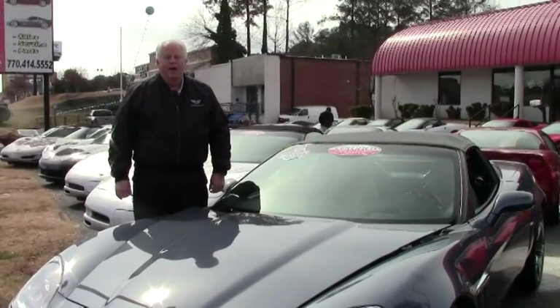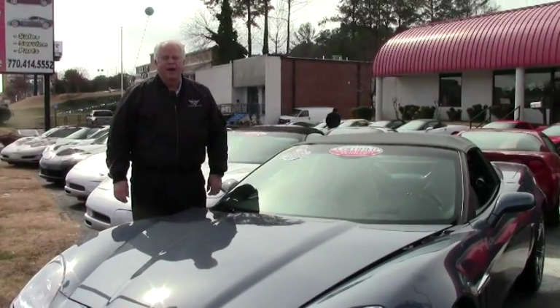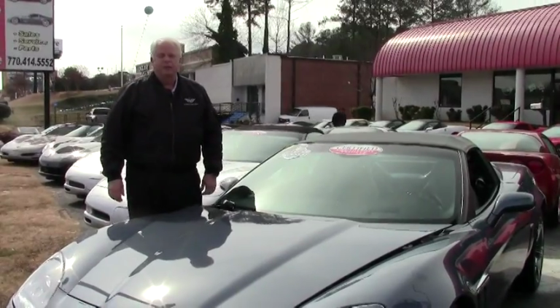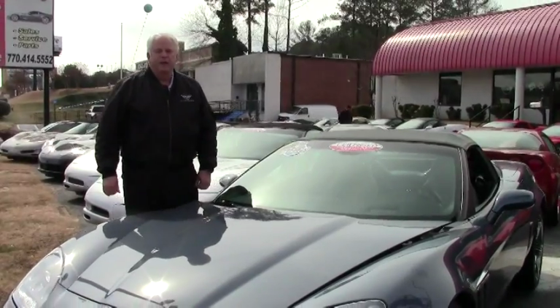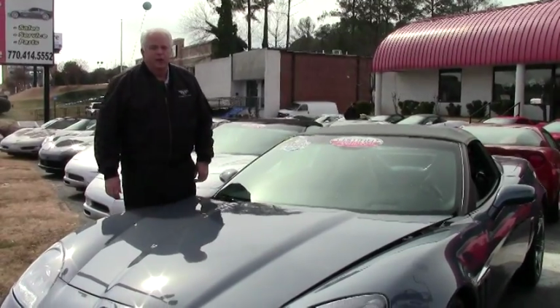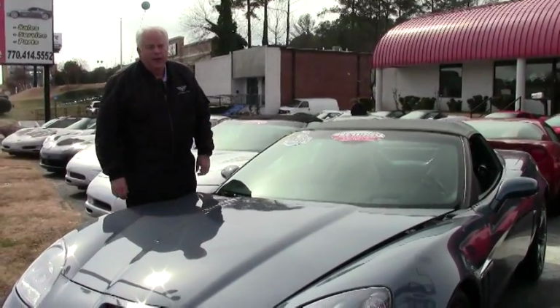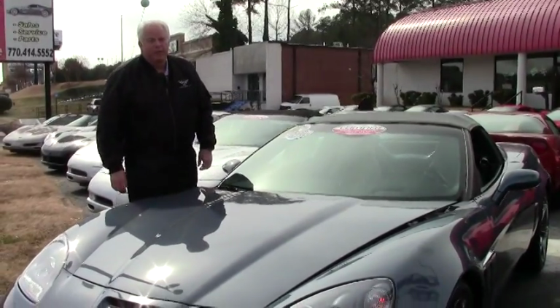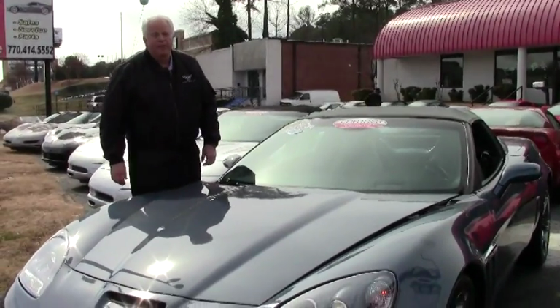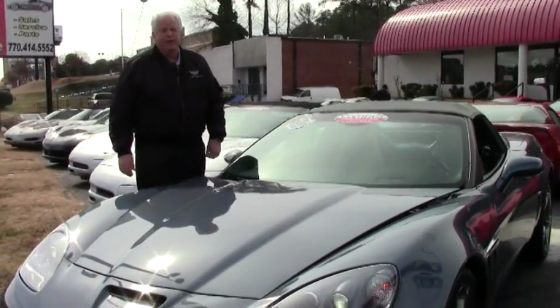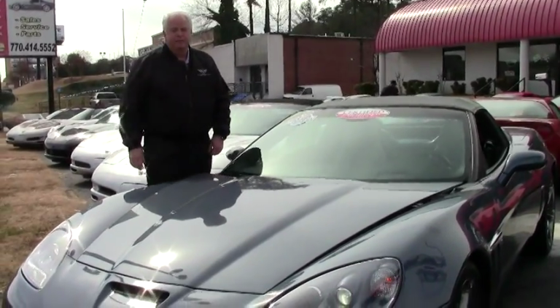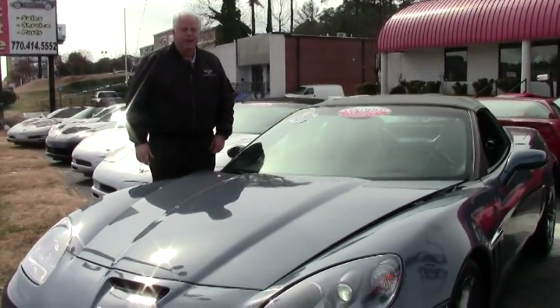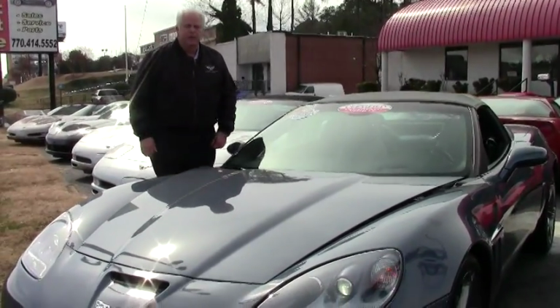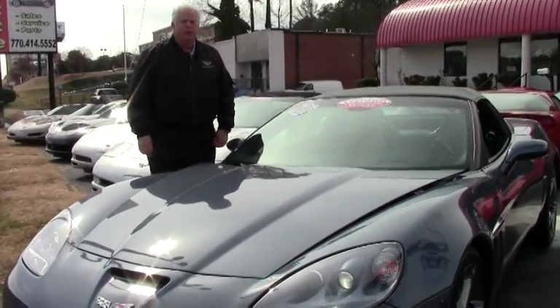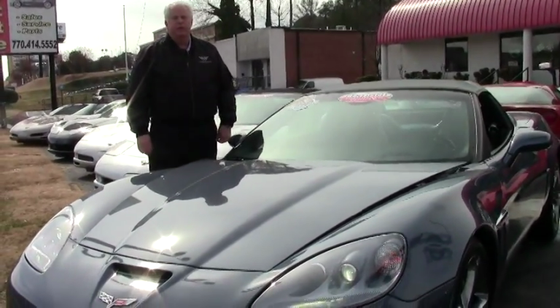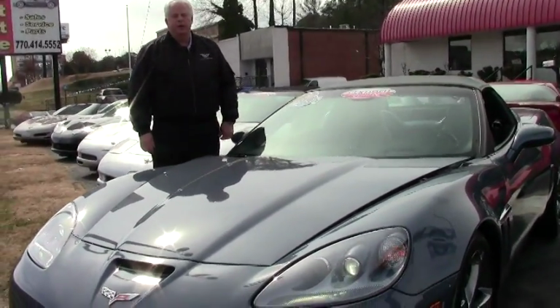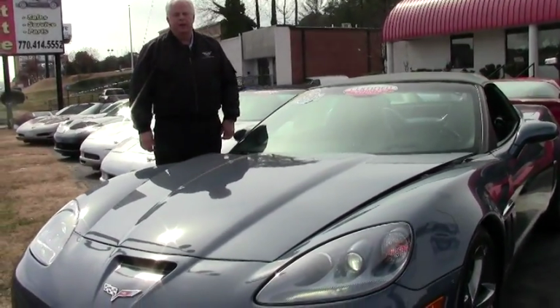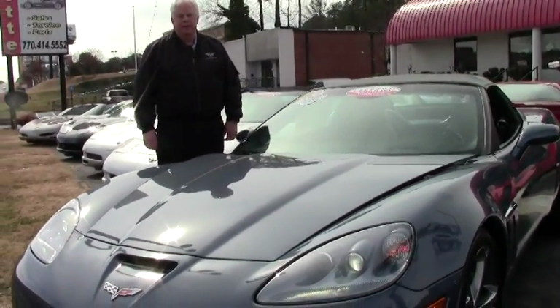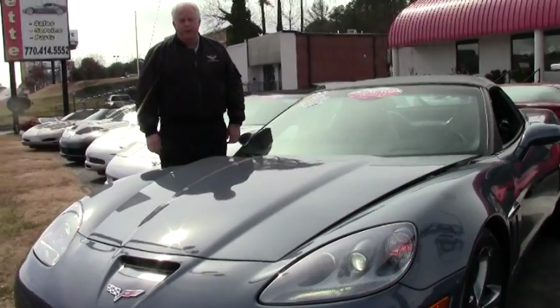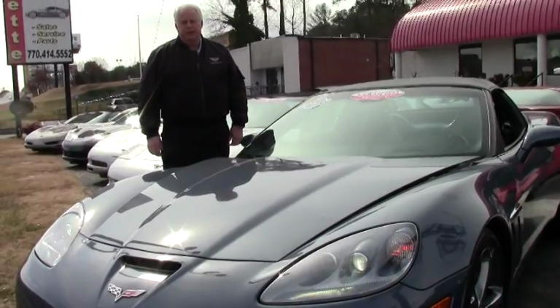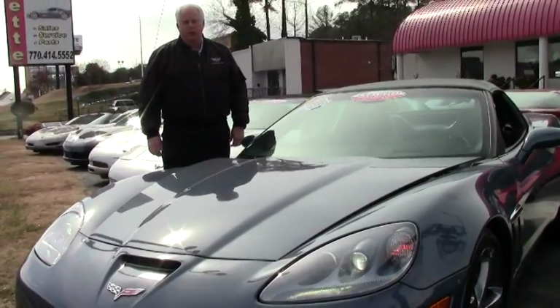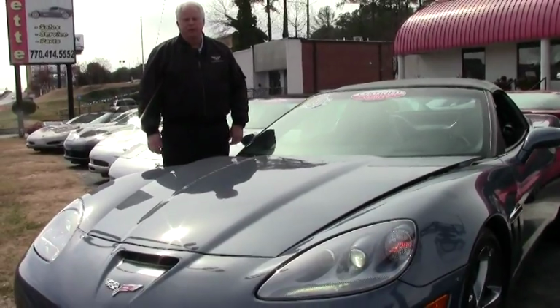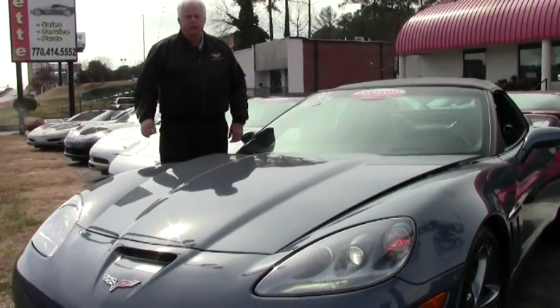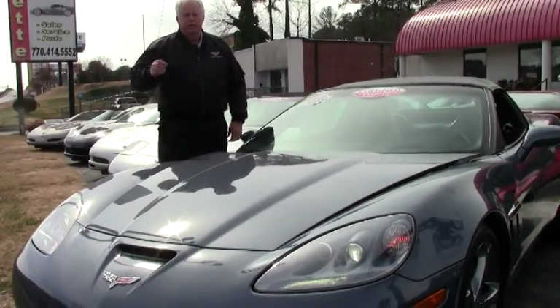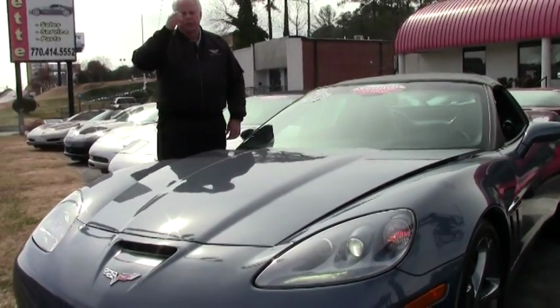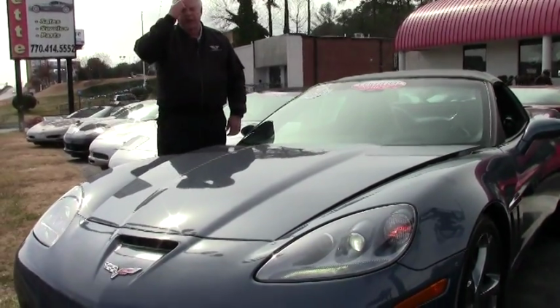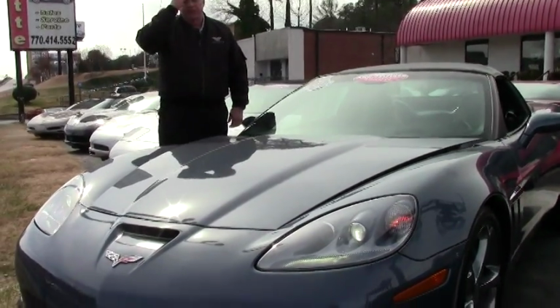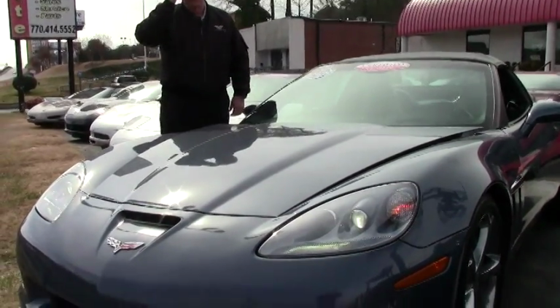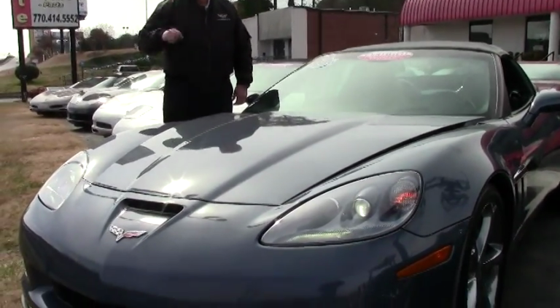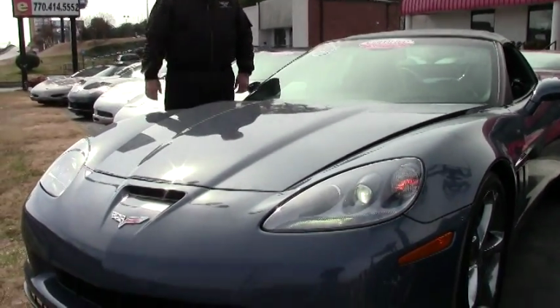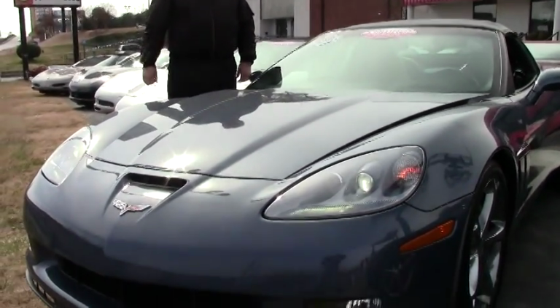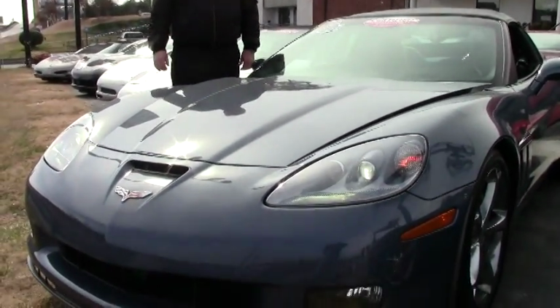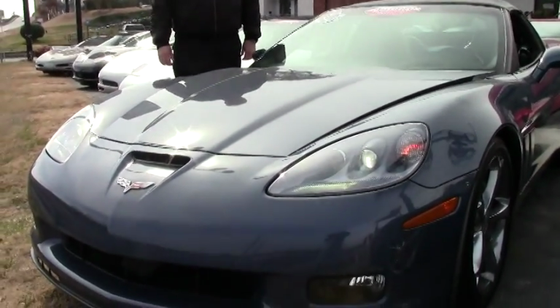Hi, this is Rick Engel. I'm with Buy A Vet. Today I'm showing you a 2011 Grand Sport, the supersonic blue with the gray interior.